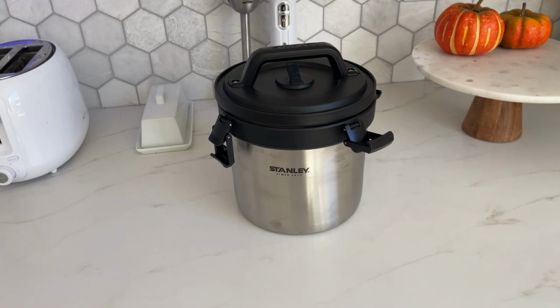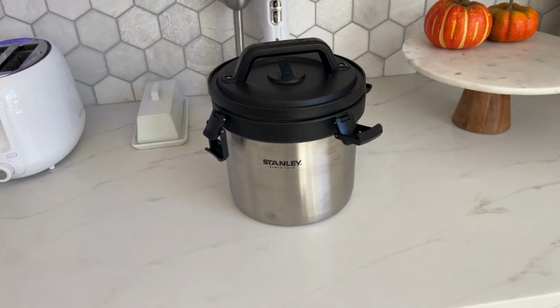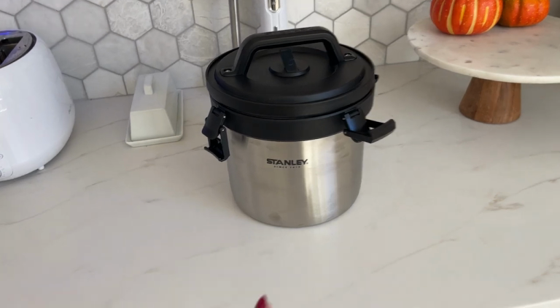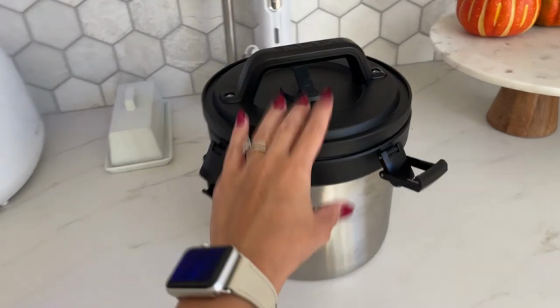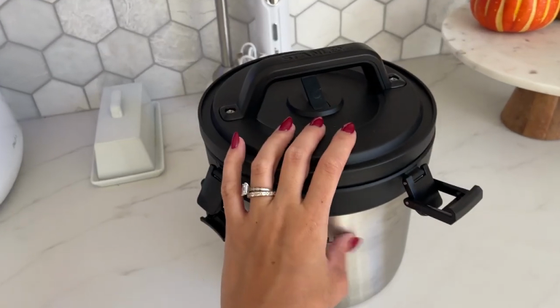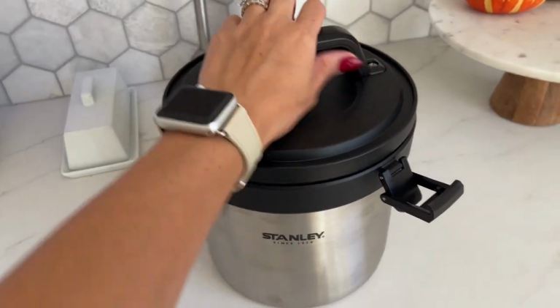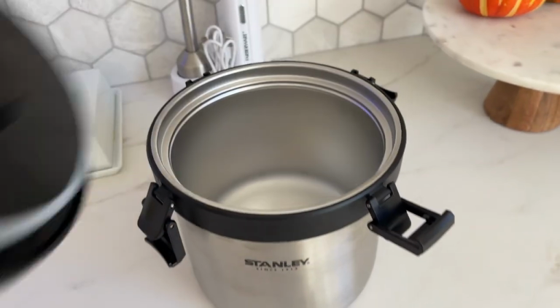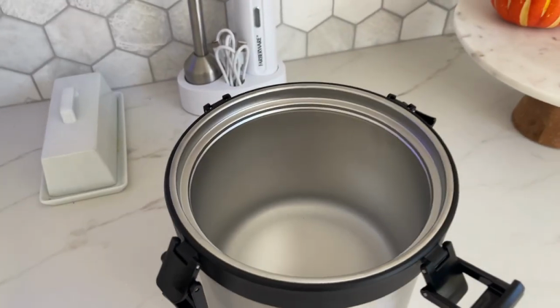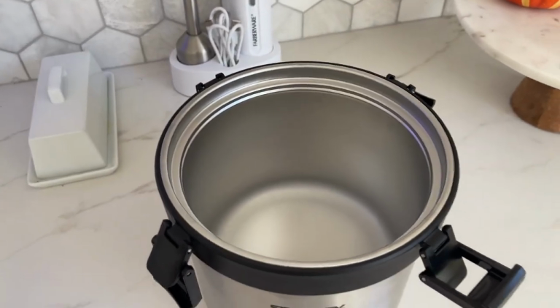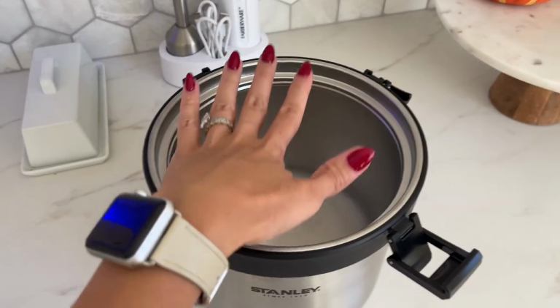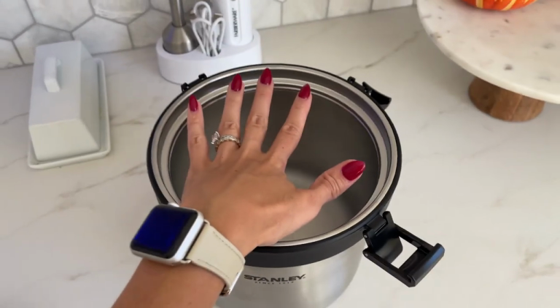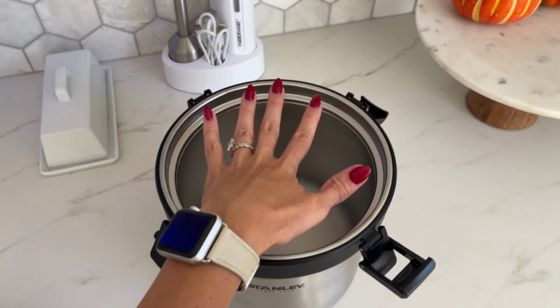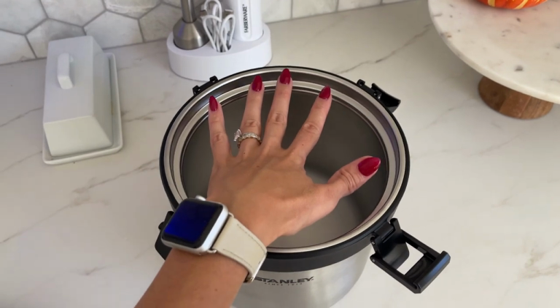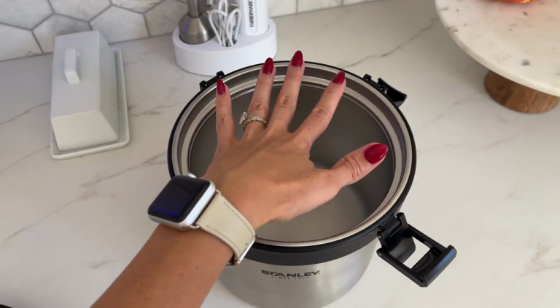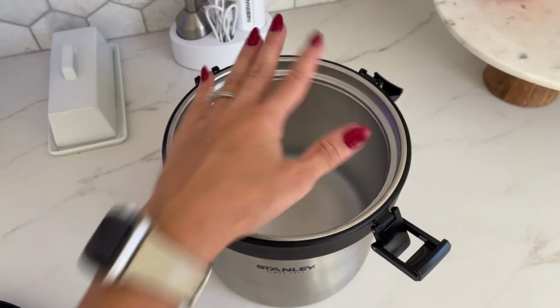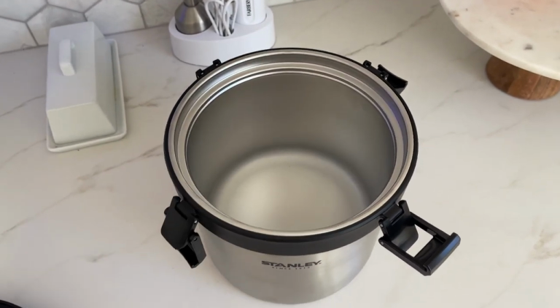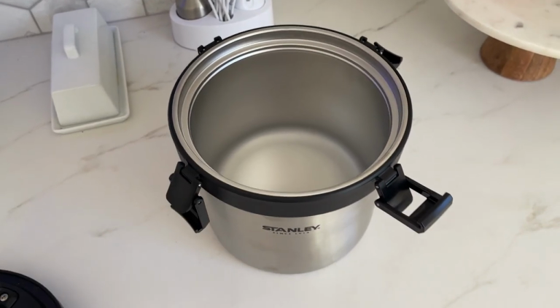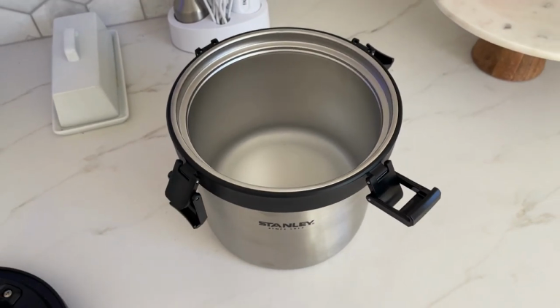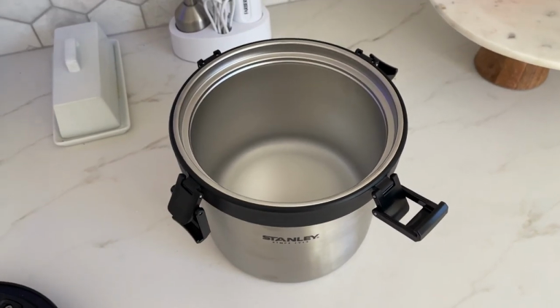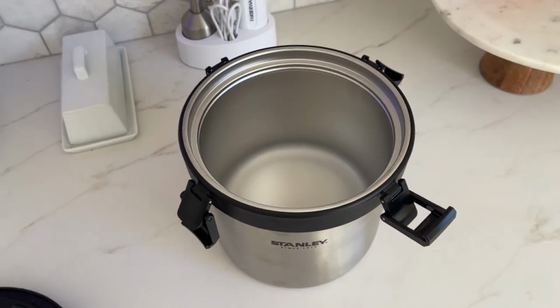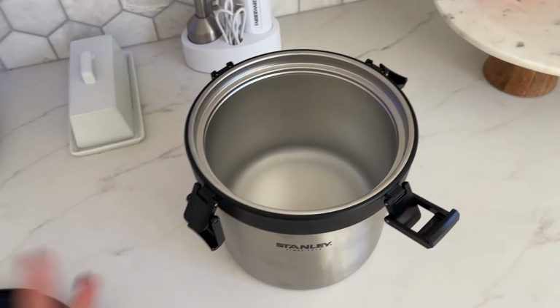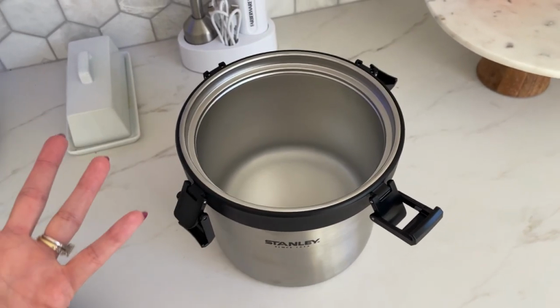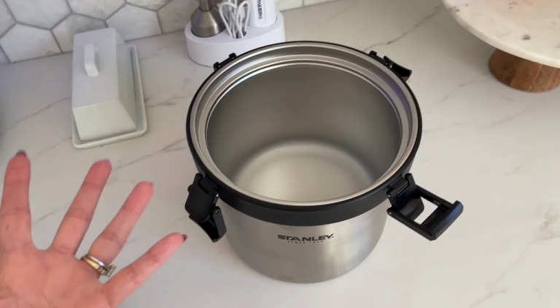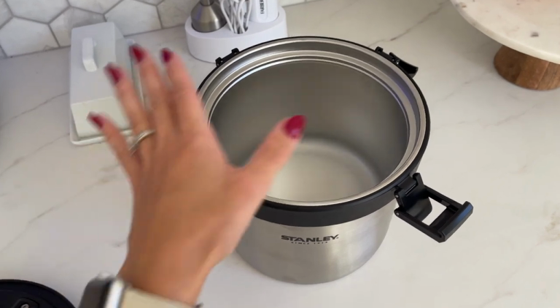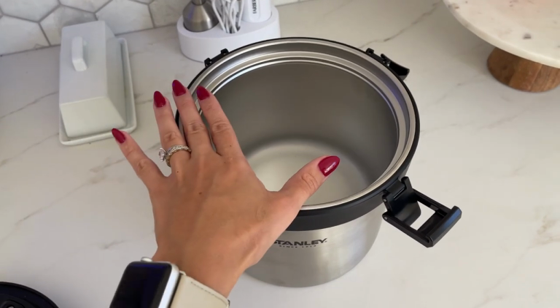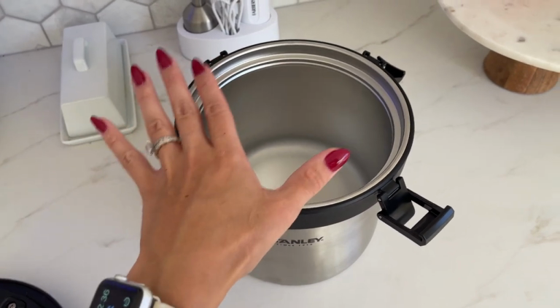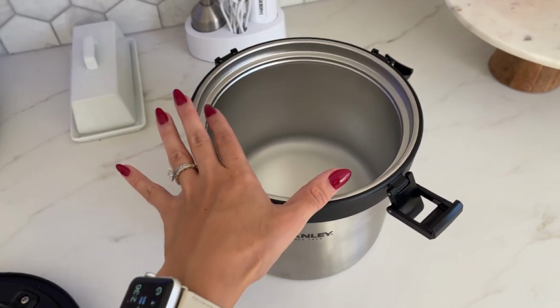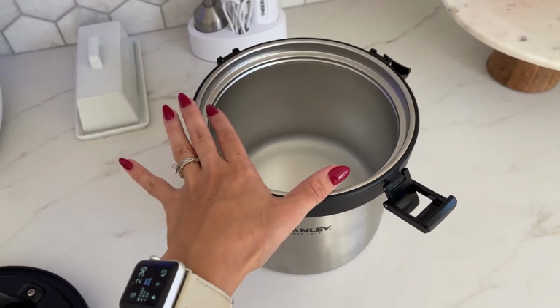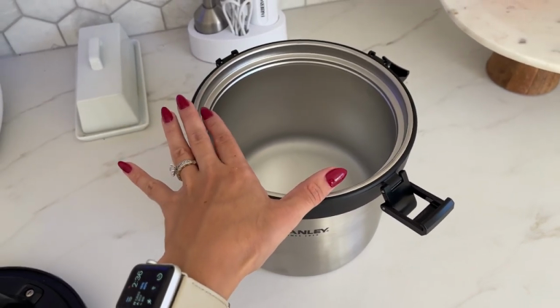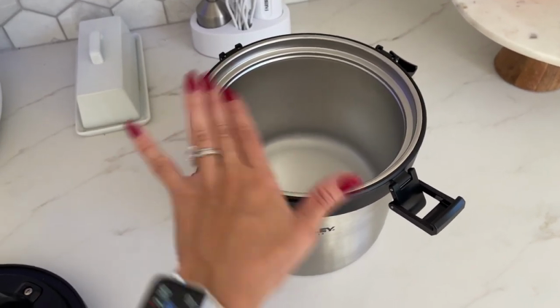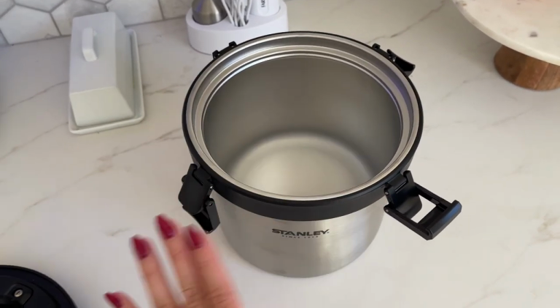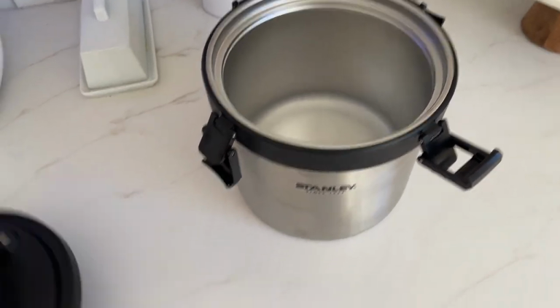I also love the size of this crock pot — I think this is a pretty good size. You can compare it to my hand; it's kind of big. You can fit a lot of food in here, especially soup or anything liquid. You can feed four to five people easily with this.